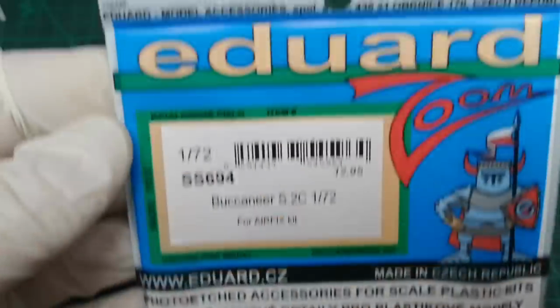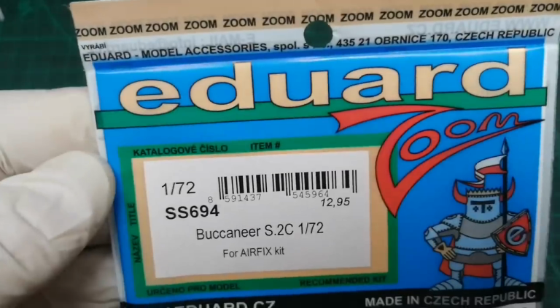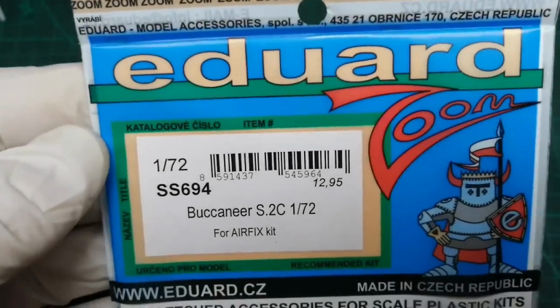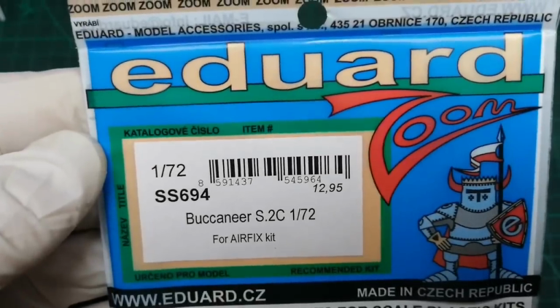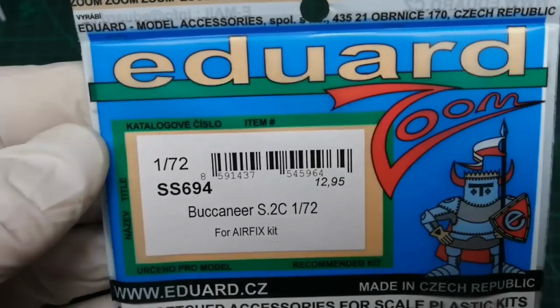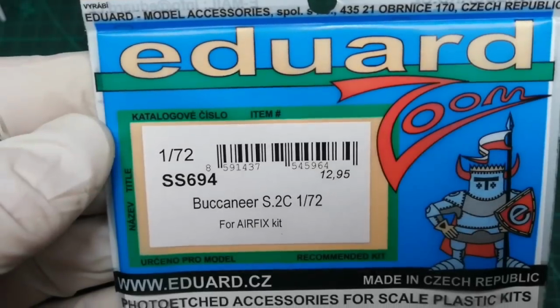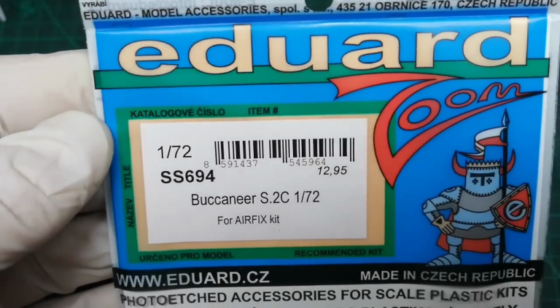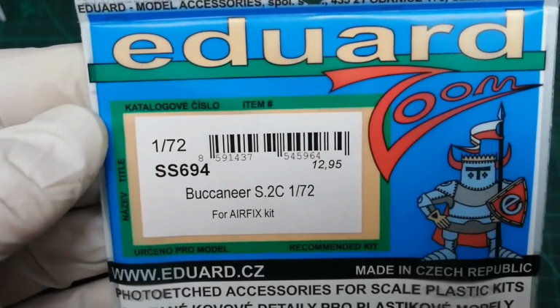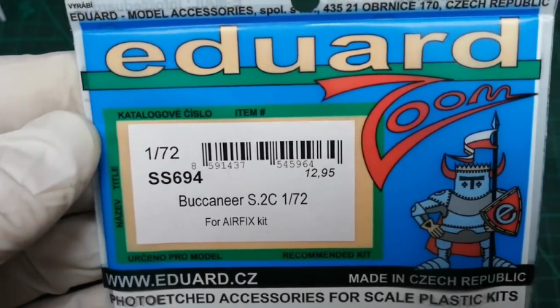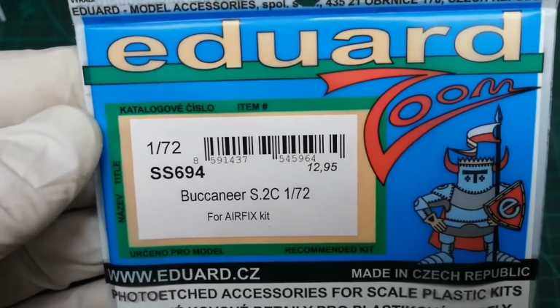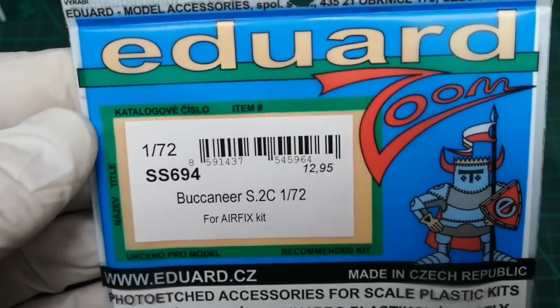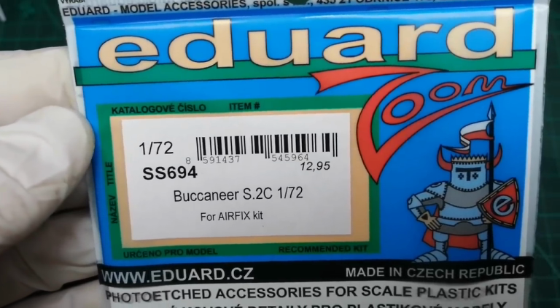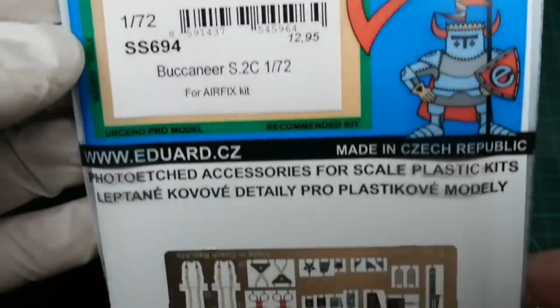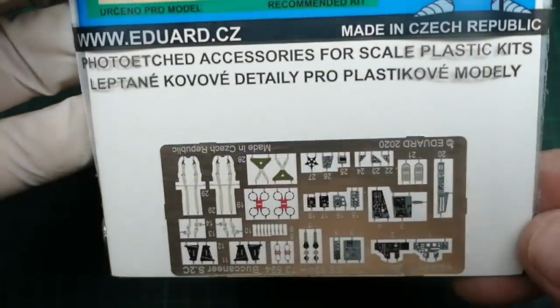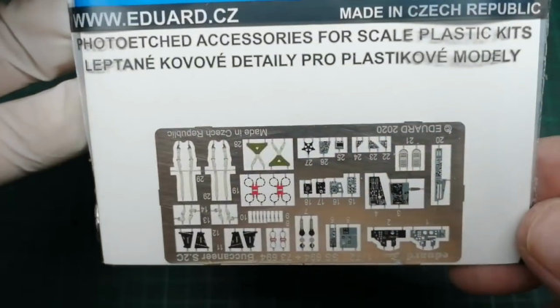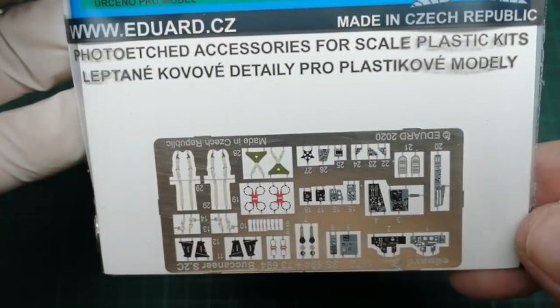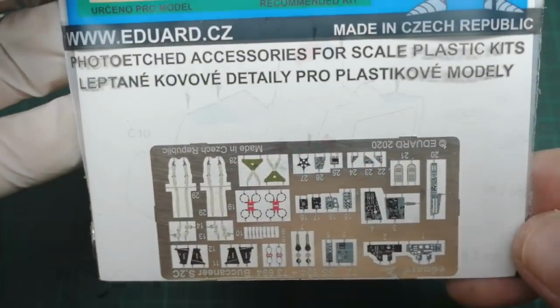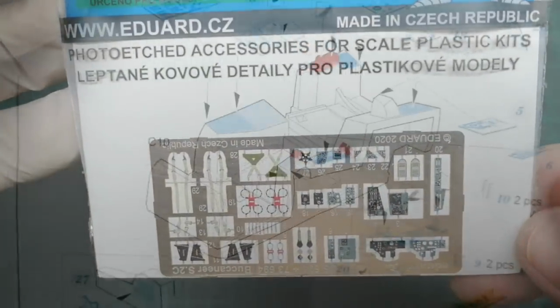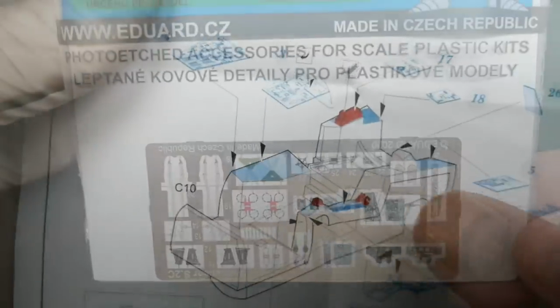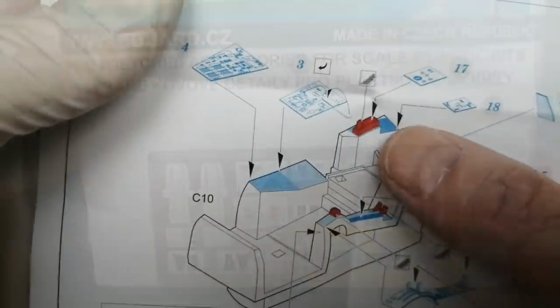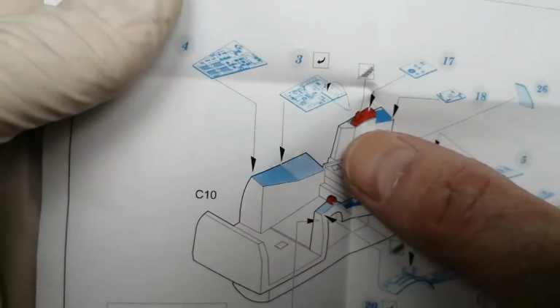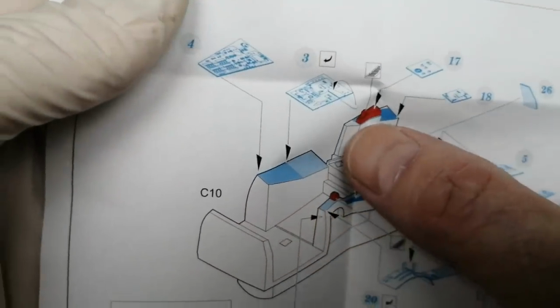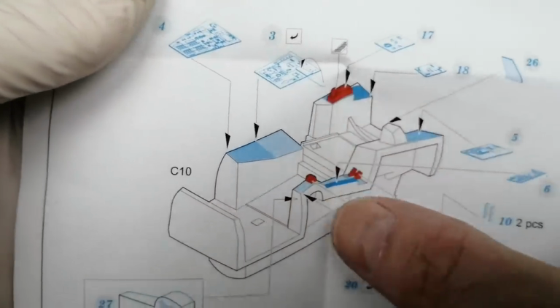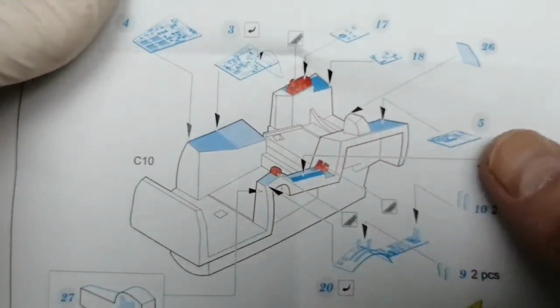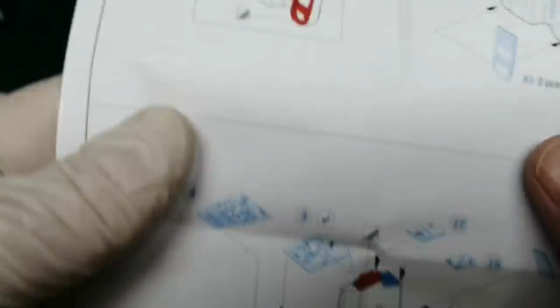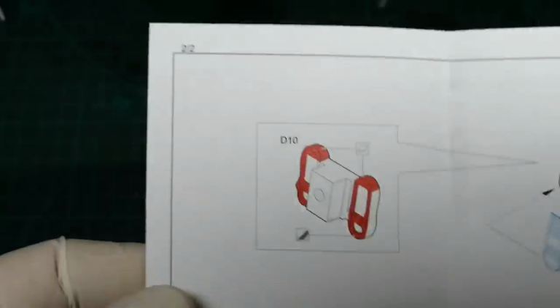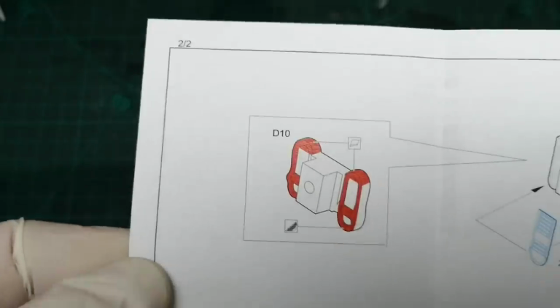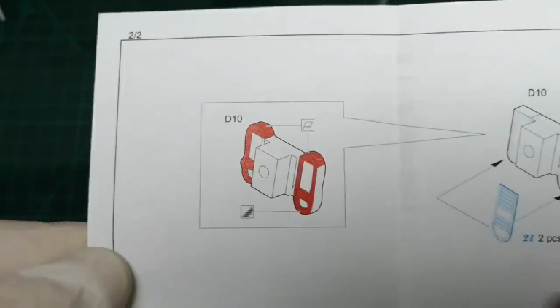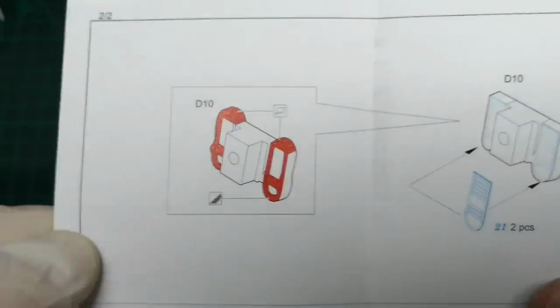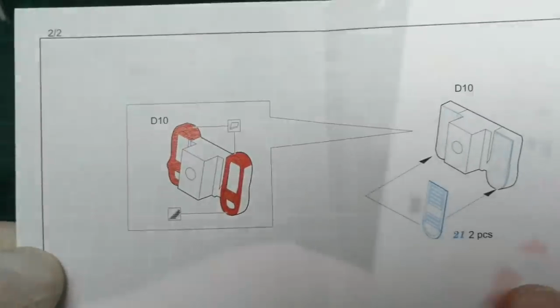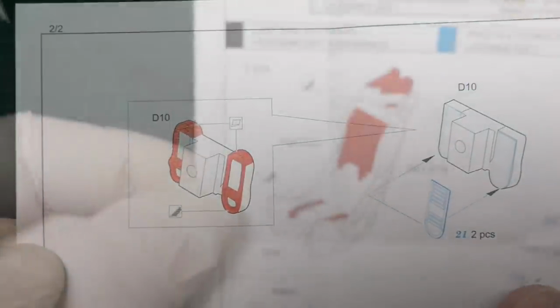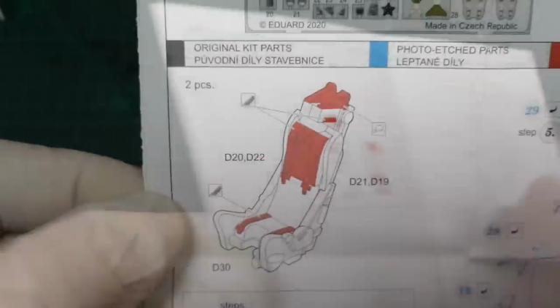I've bought this Eduard set. This is going to do a far superior job than I could ever do. Before I can add all this I need to do some cannibalization work on some of the cockpit parts, these areas highlighted in red.